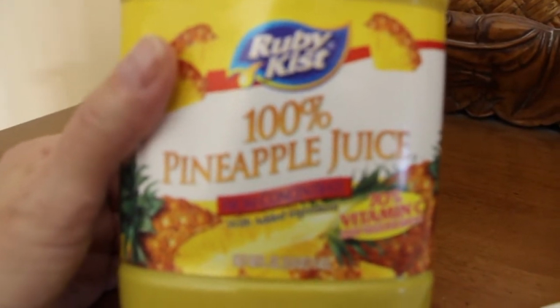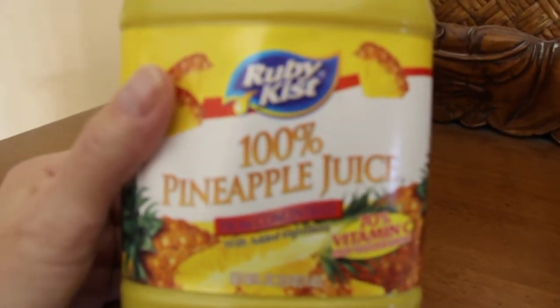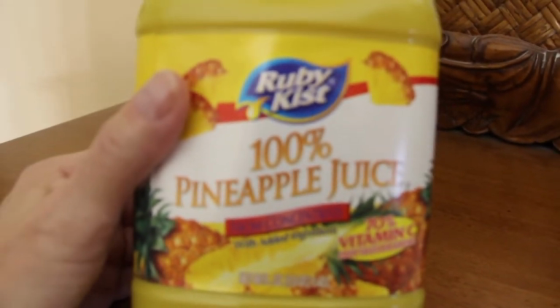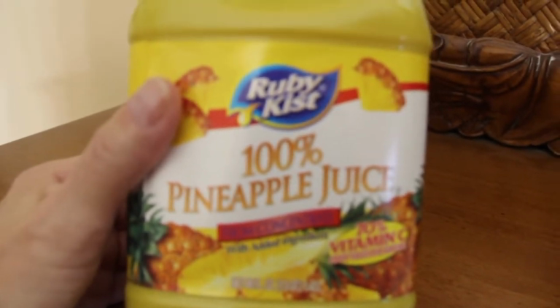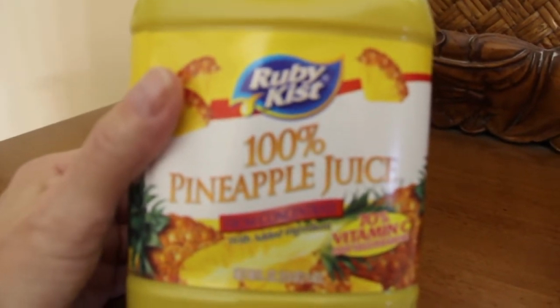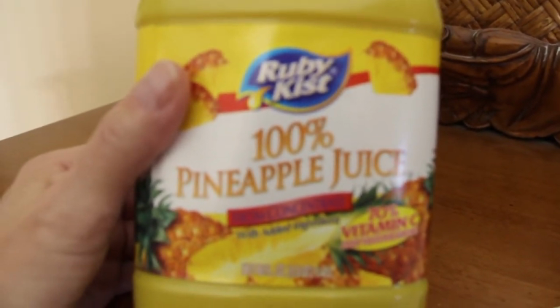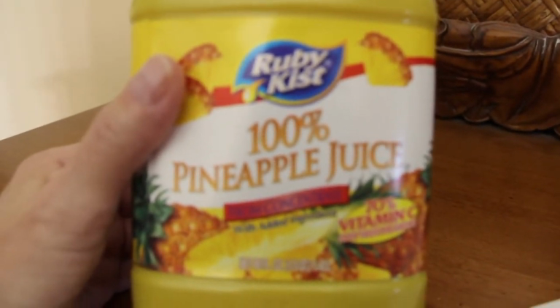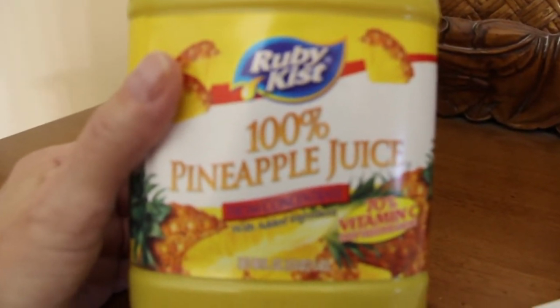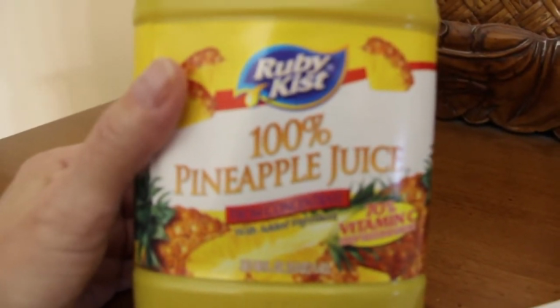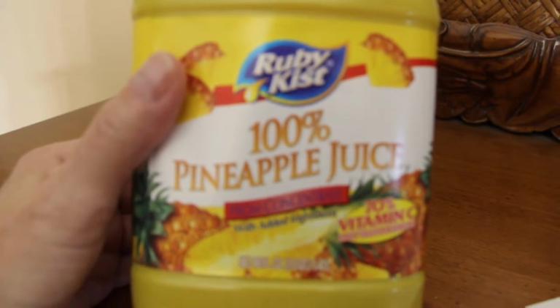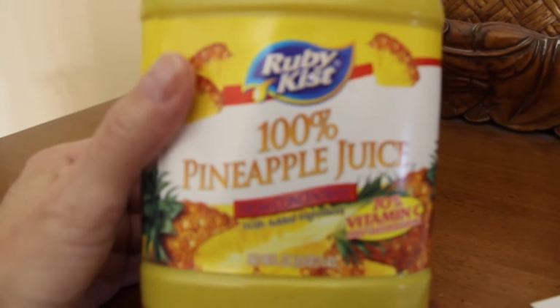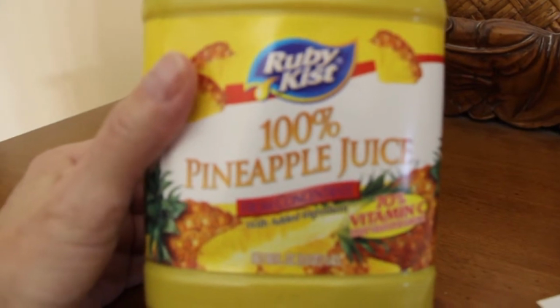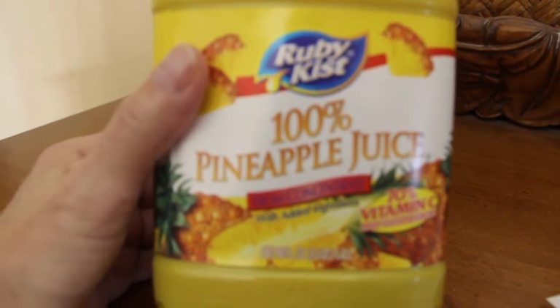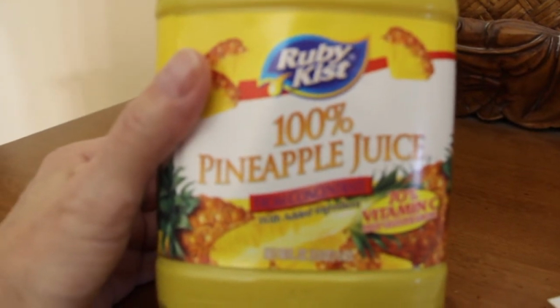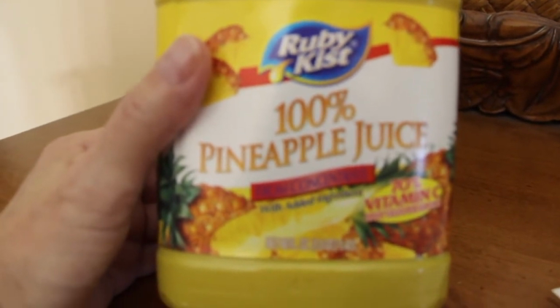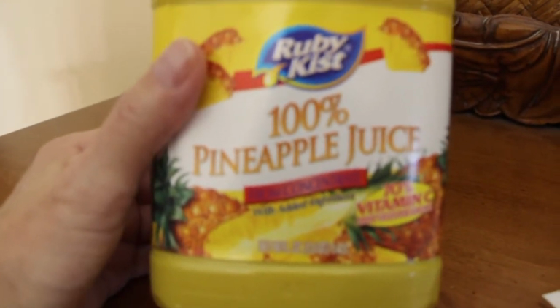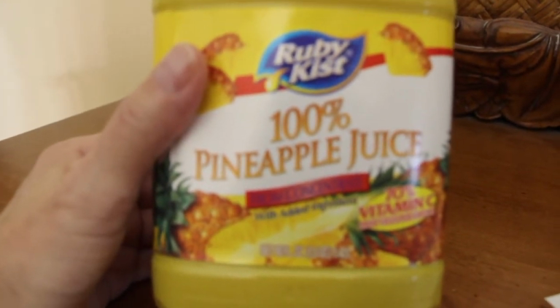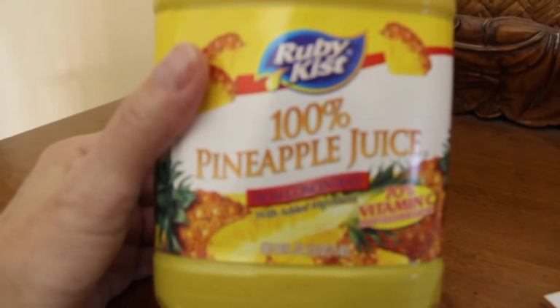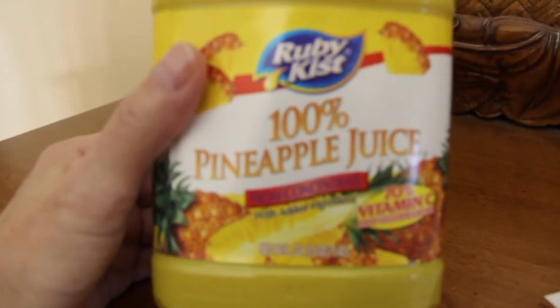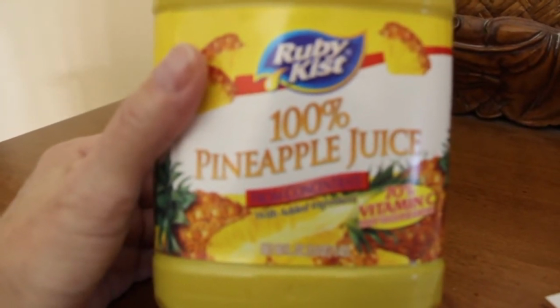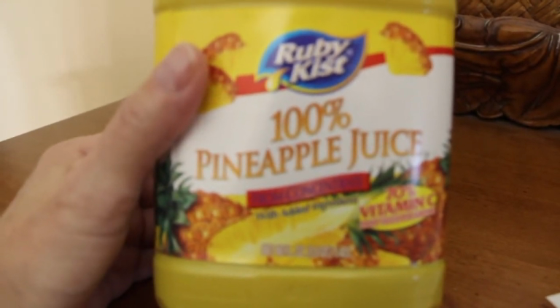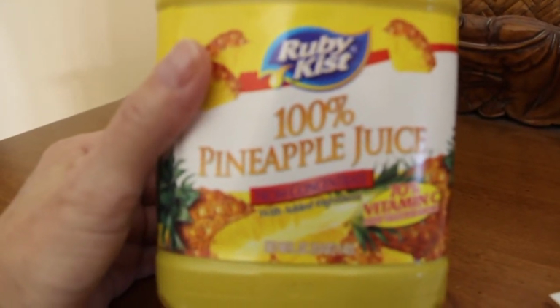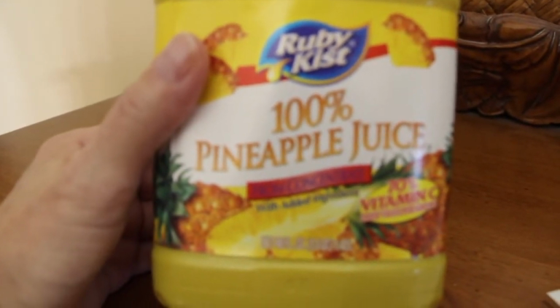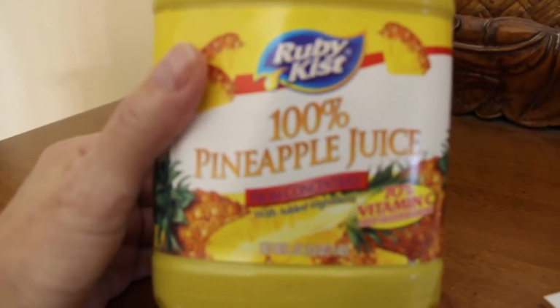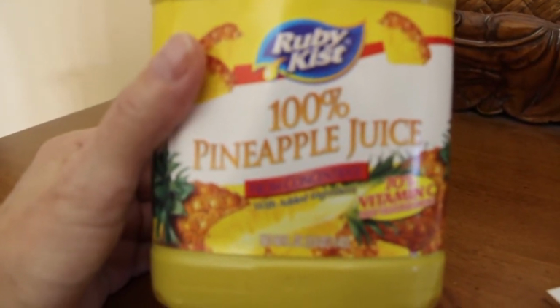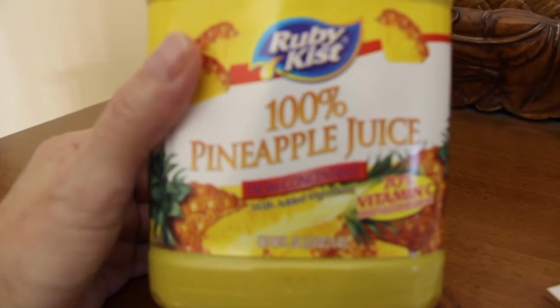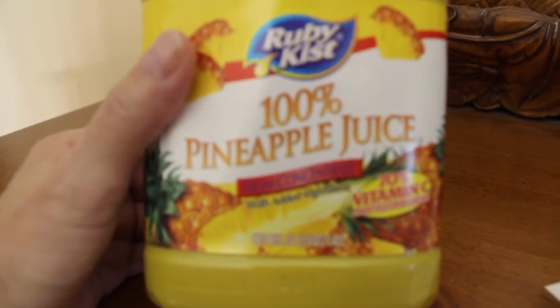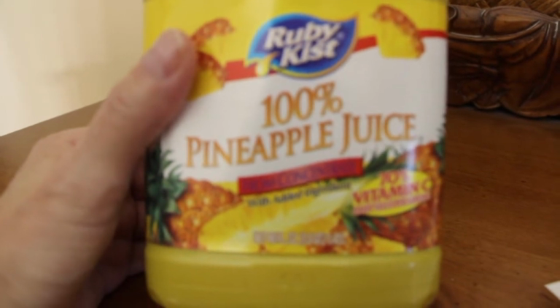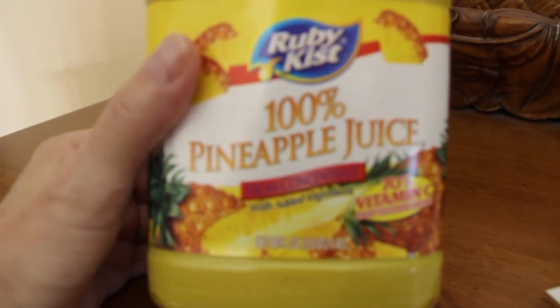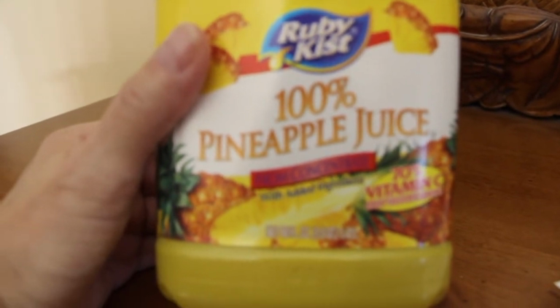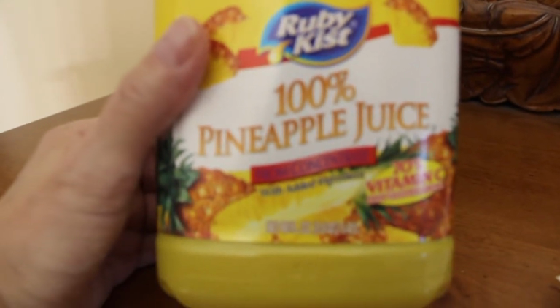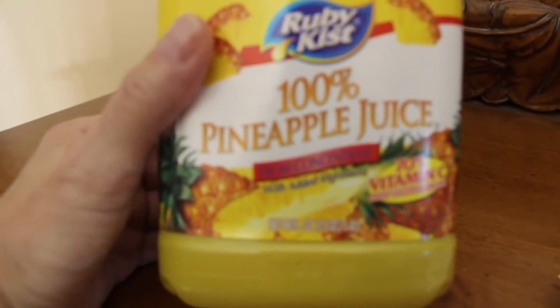I'll take two cups of this pineapple juice, which was sitting at room temperature, along with three-fourths cup of sugar and one teaspoon of vanilla. Then I'll mix that.